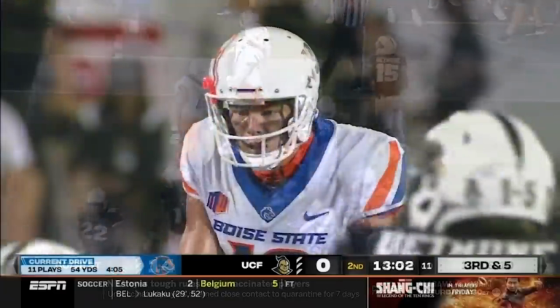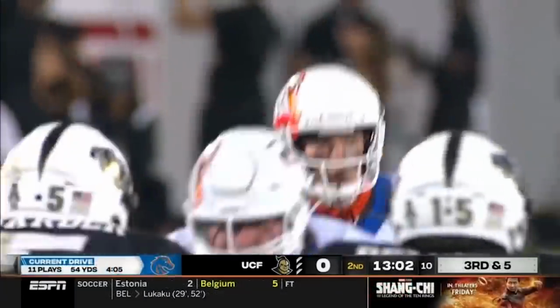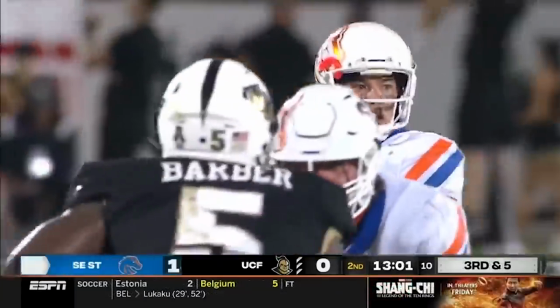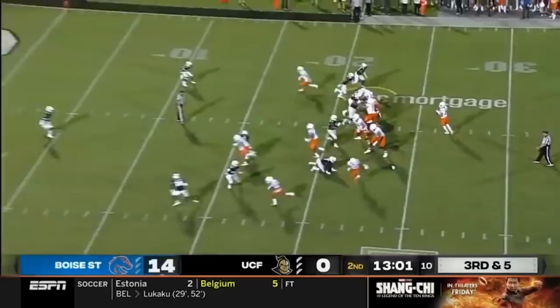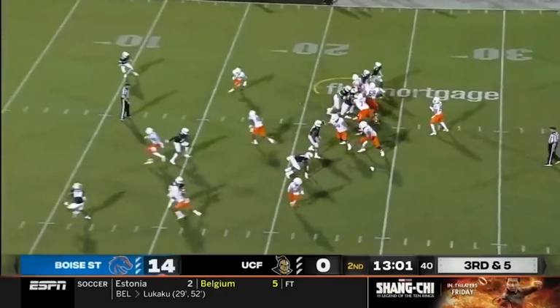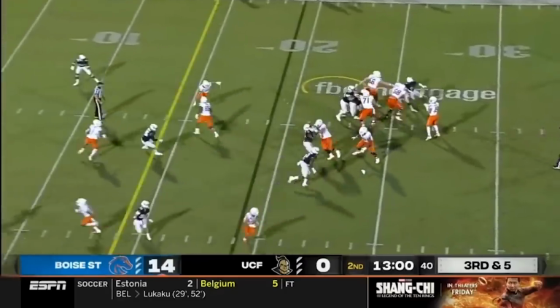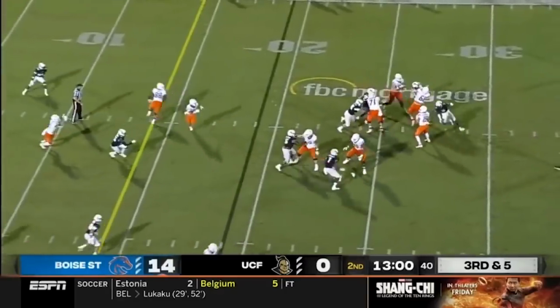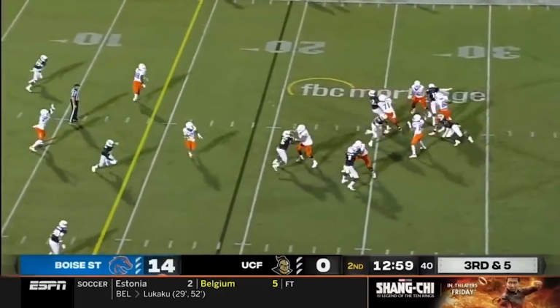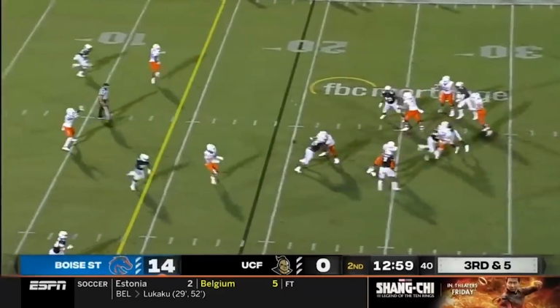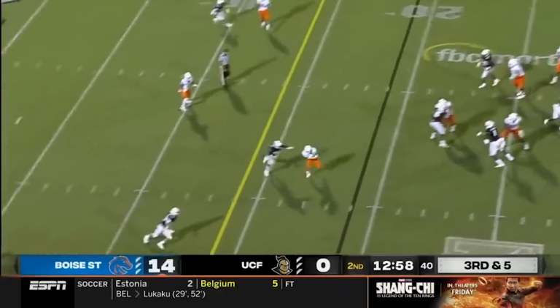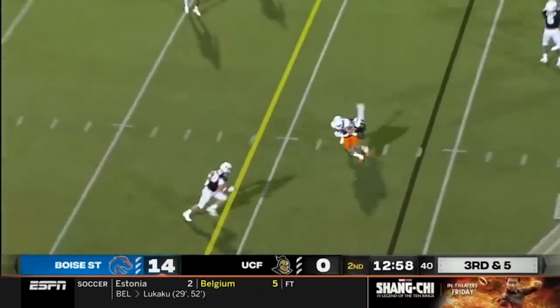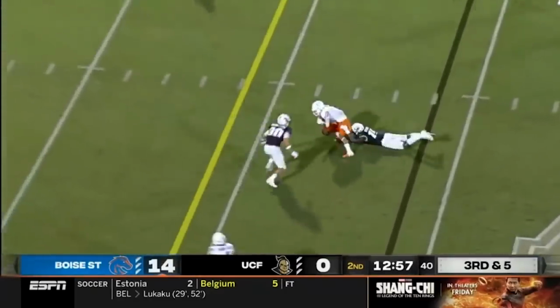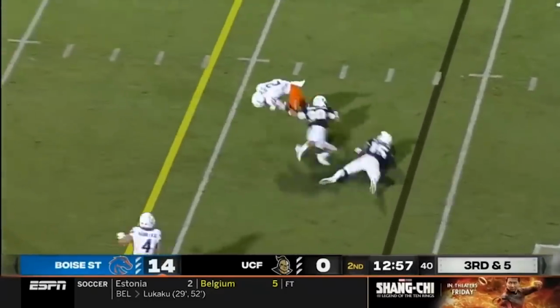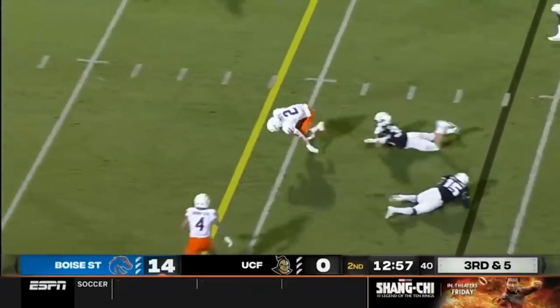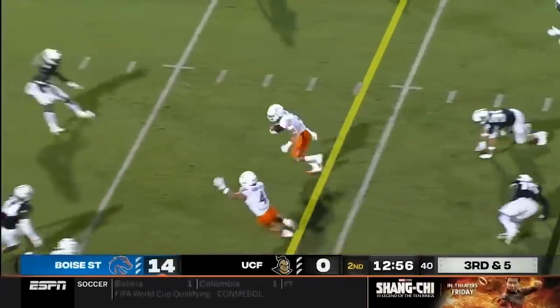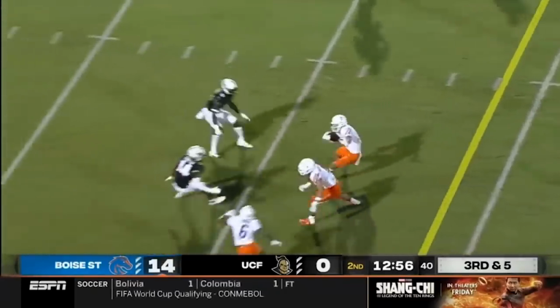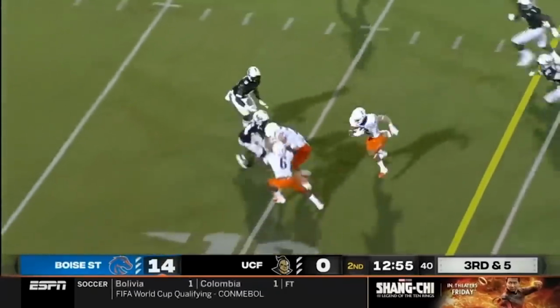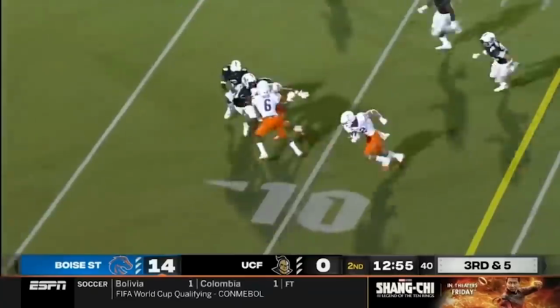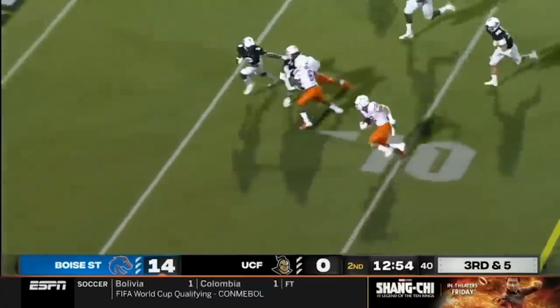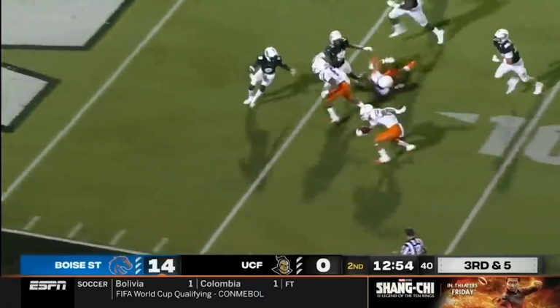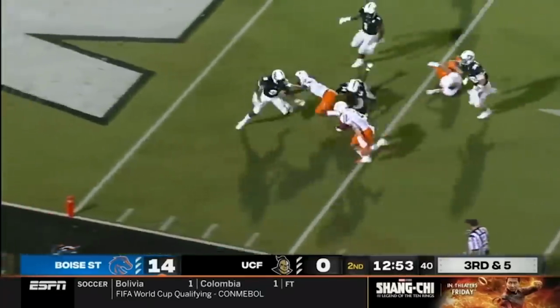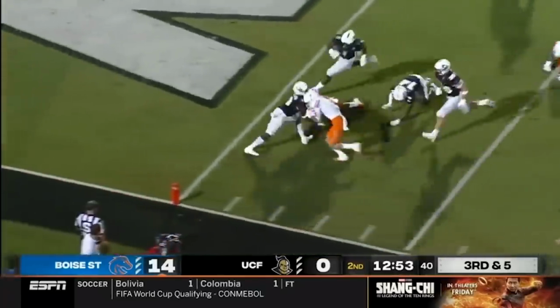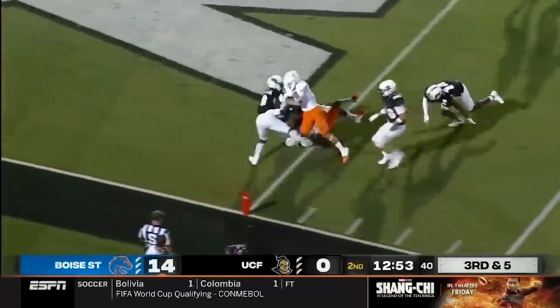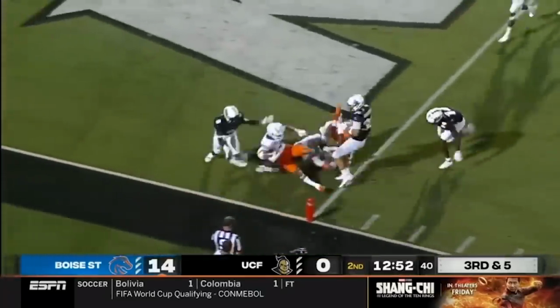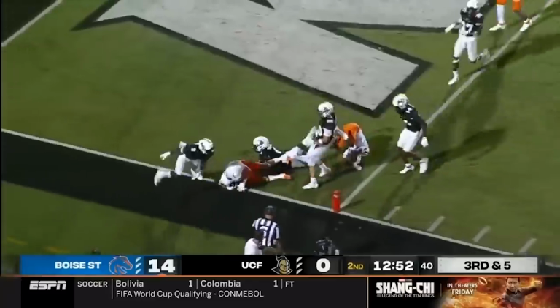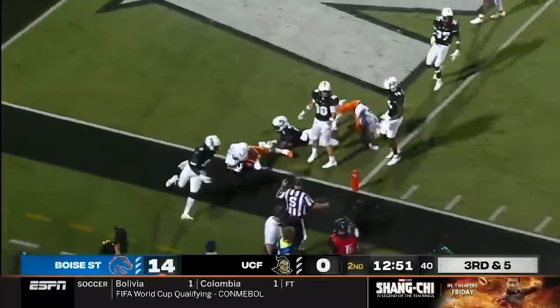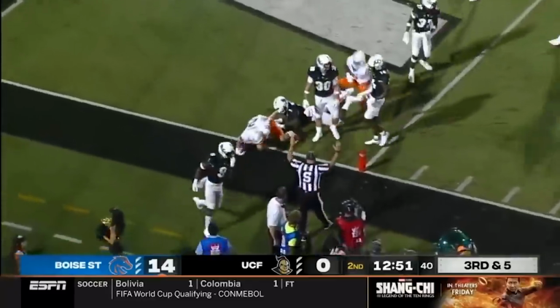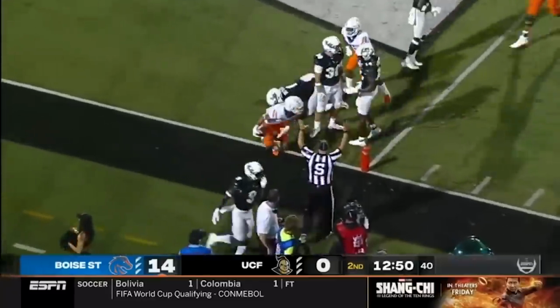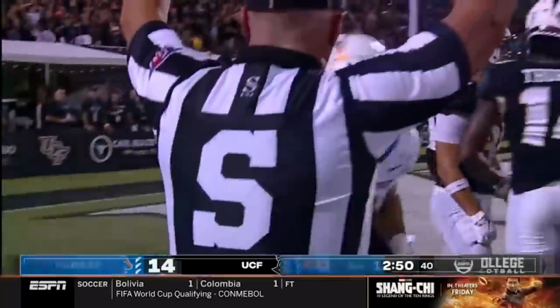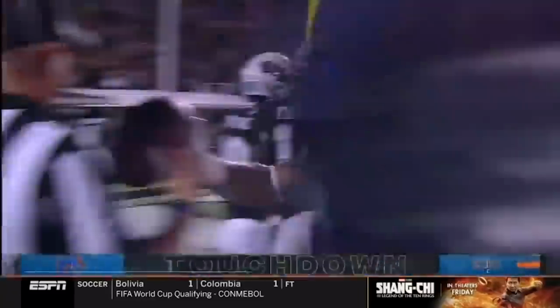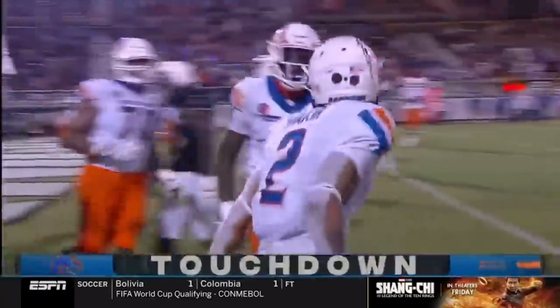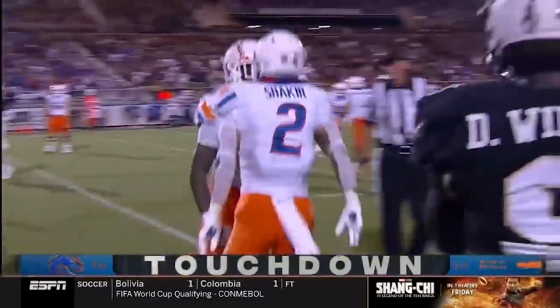Ball for Boise State, third and five. Bachmeier feeling the pressure, gets it away, caught. And Shakir able to sneak away — what a cut by Khalil Shakir. Touchdown, Broncos.